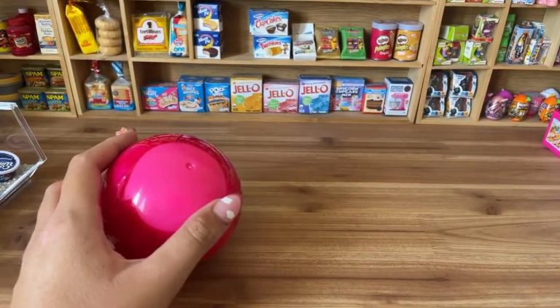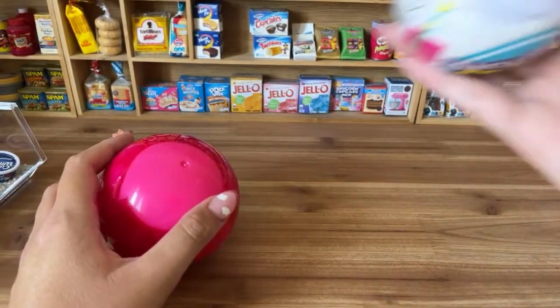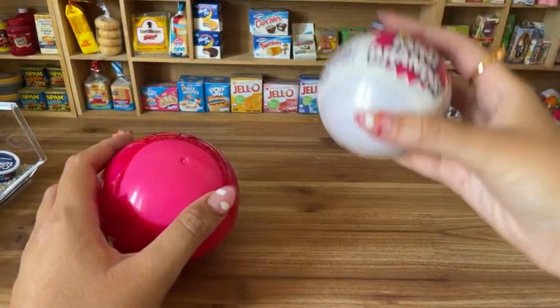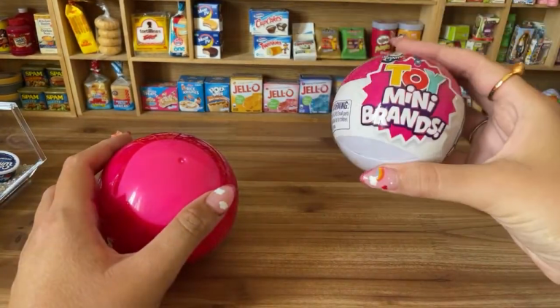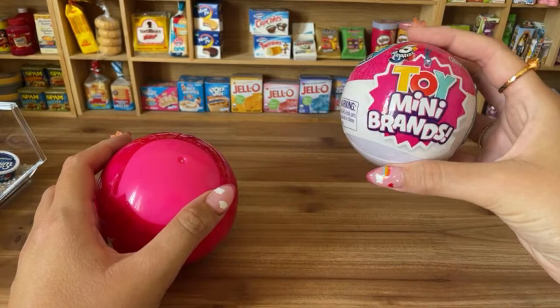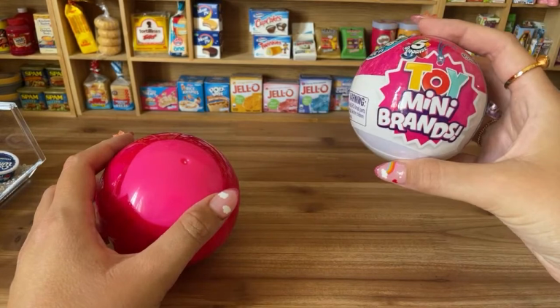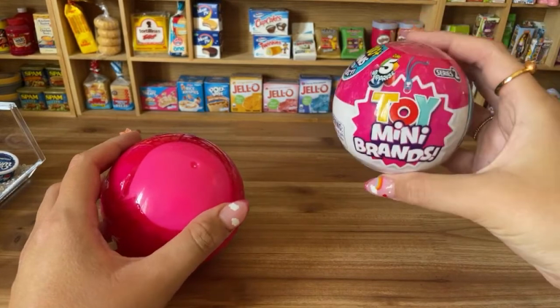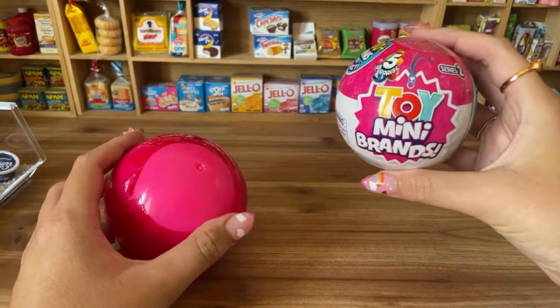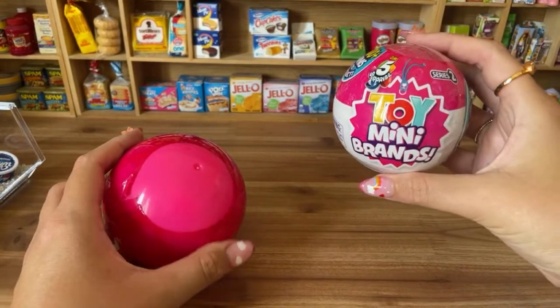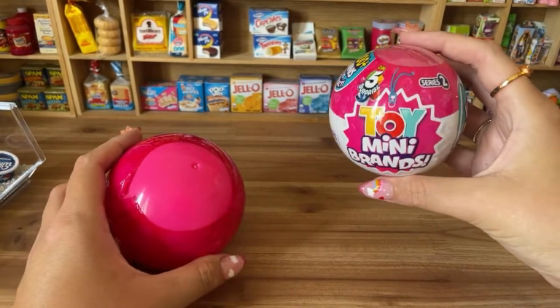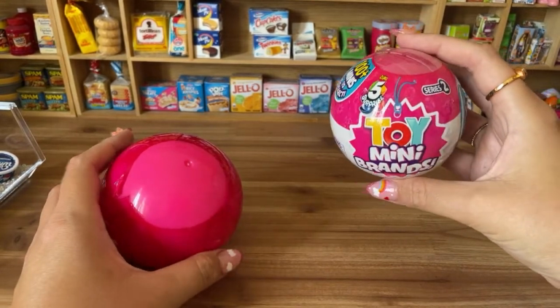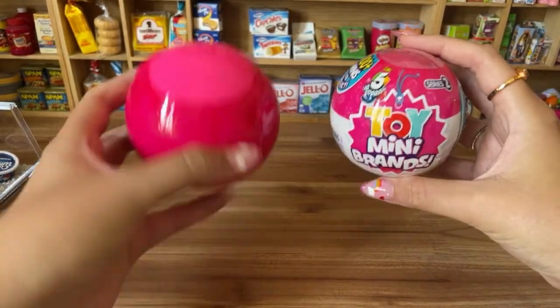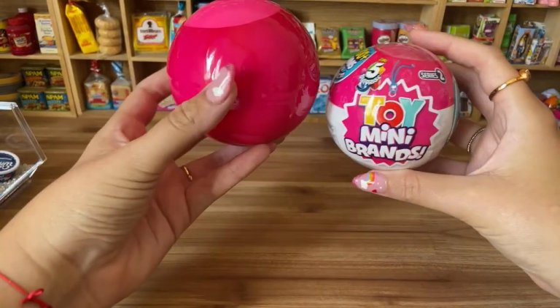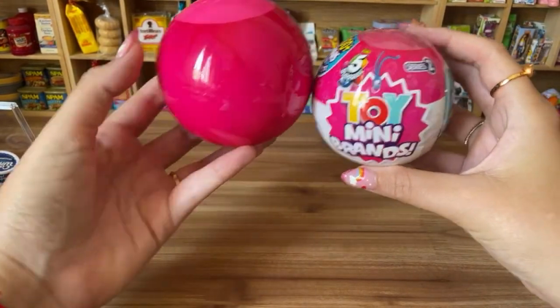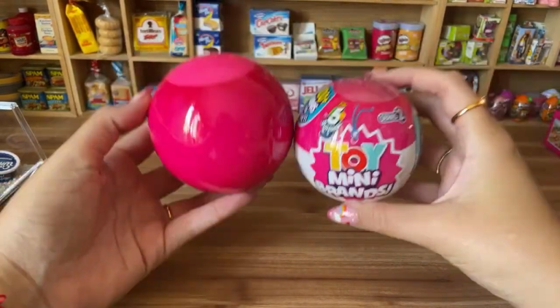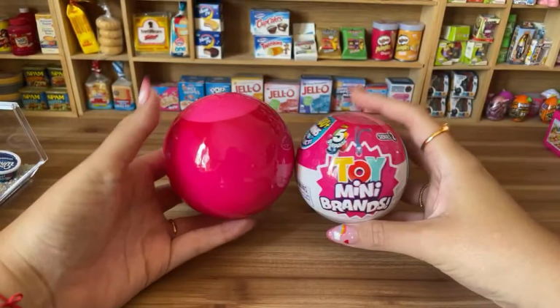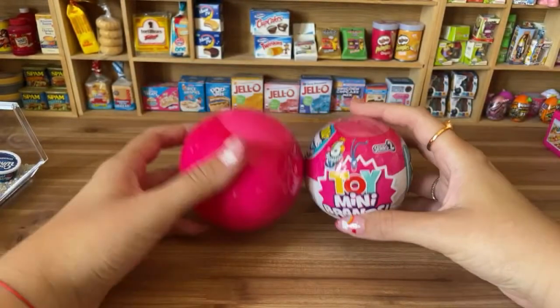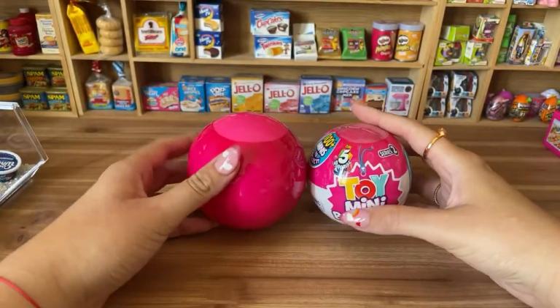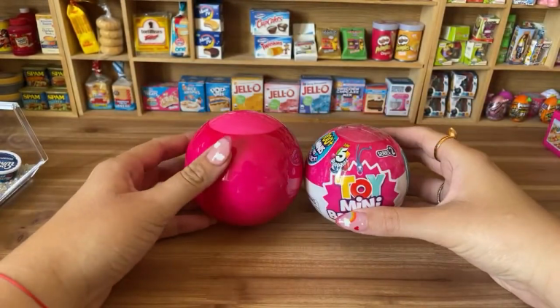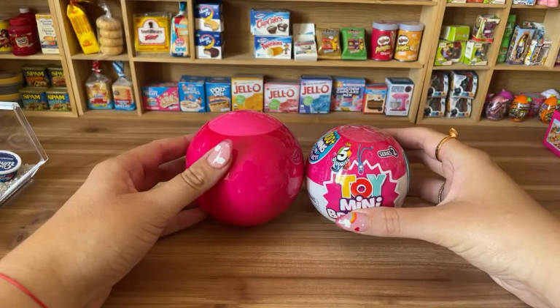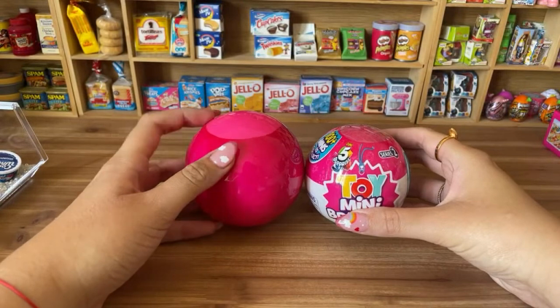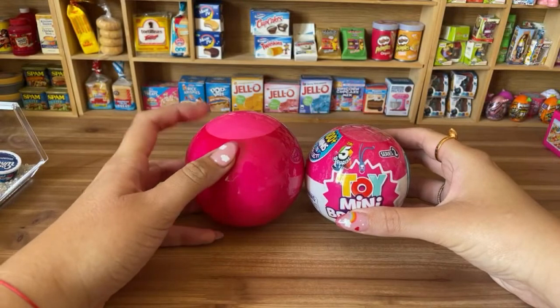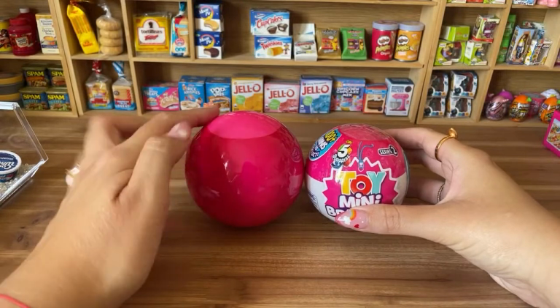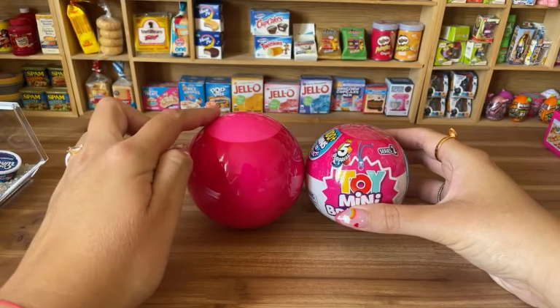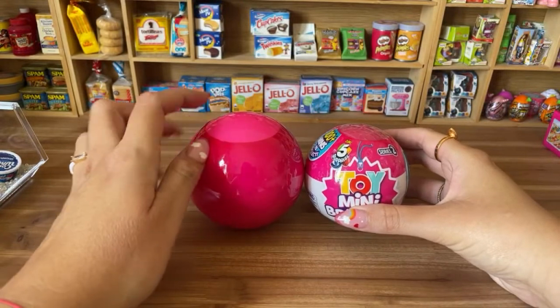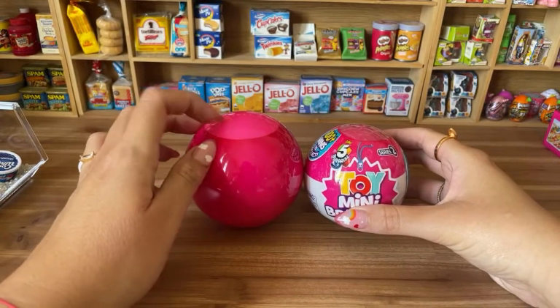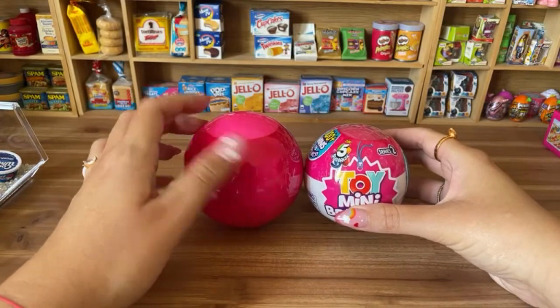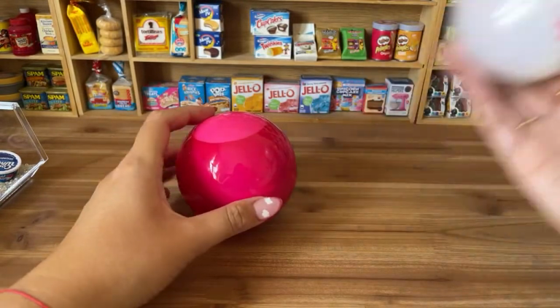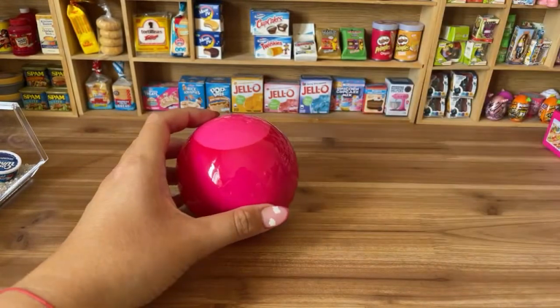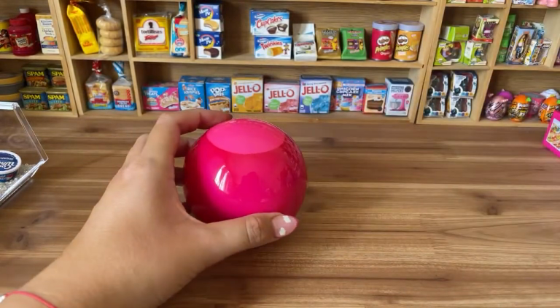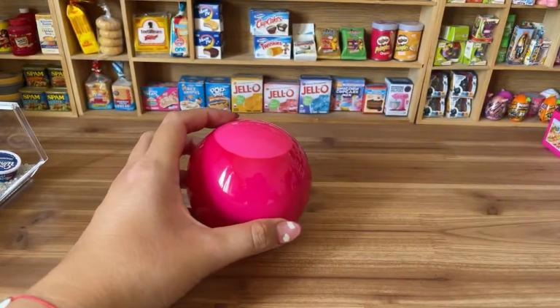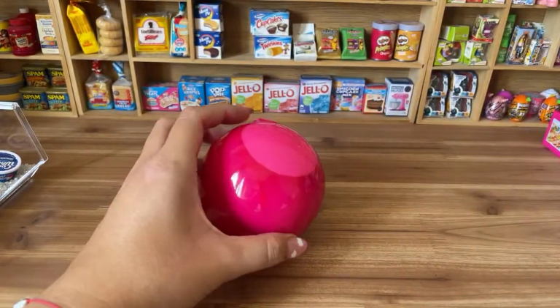Here's a Toy Mini Brands Series 2 ball for comparison — you can see the Foodie one is a little bigger. Let's open this up!